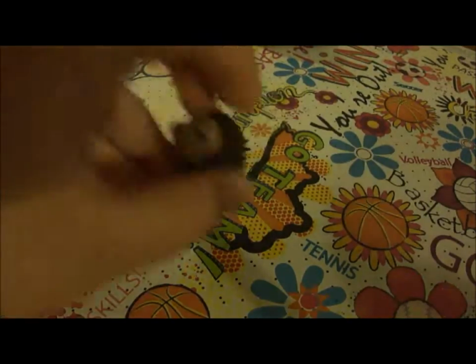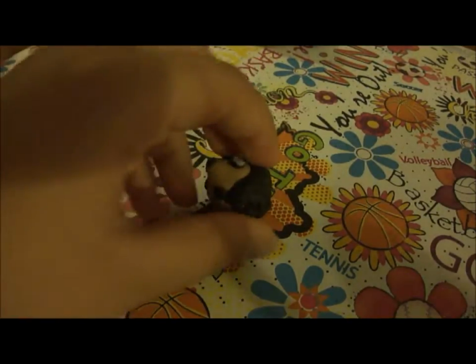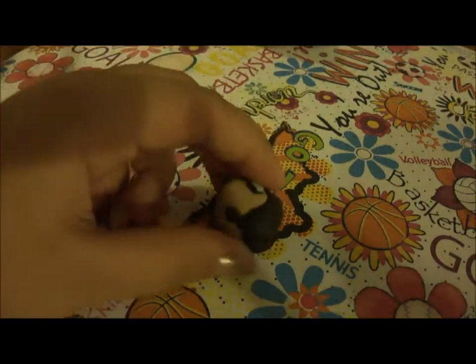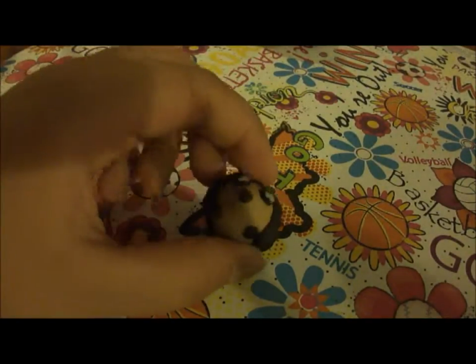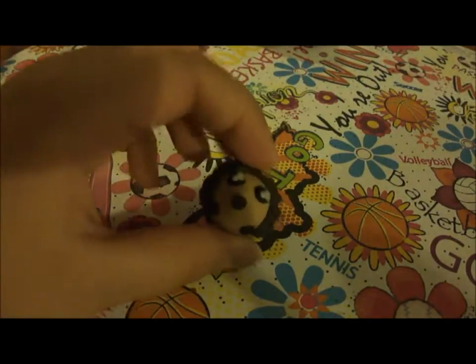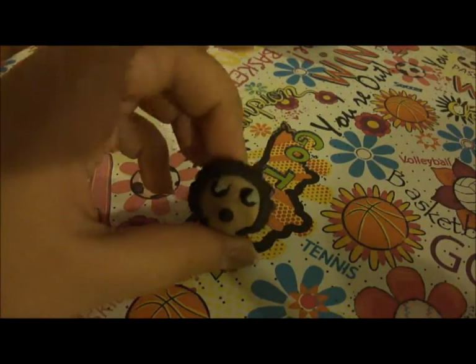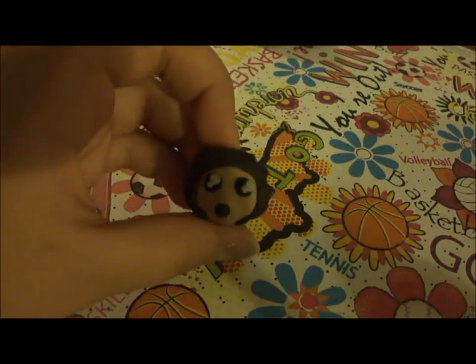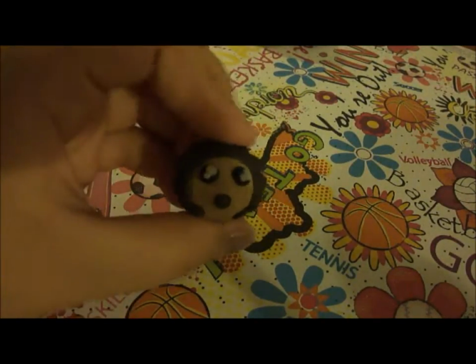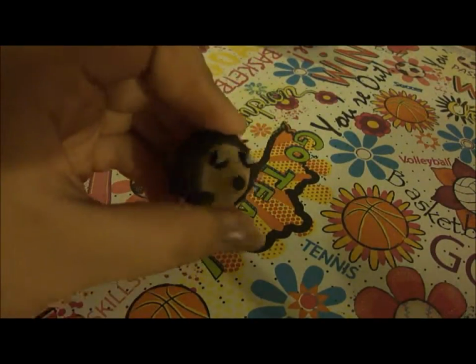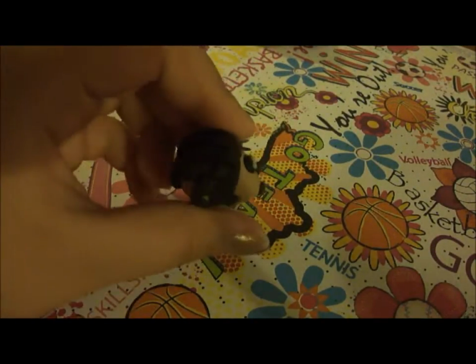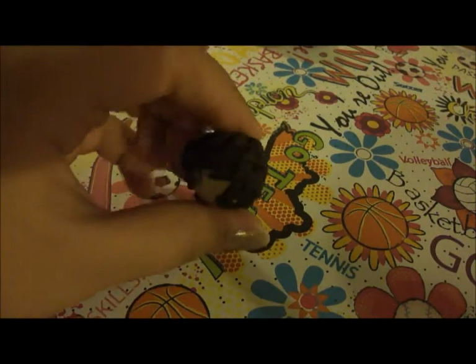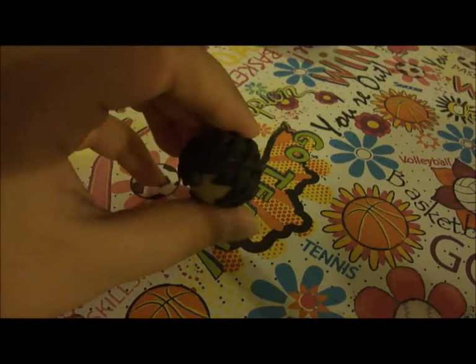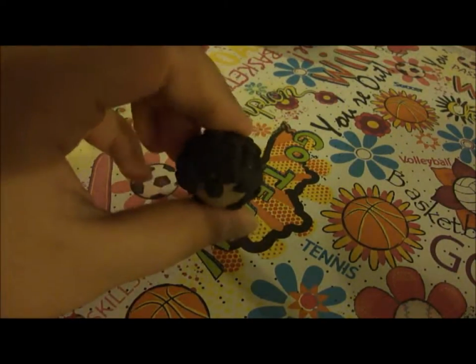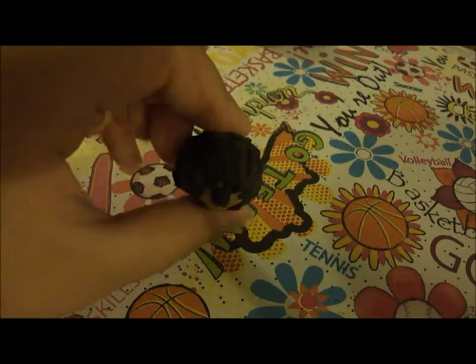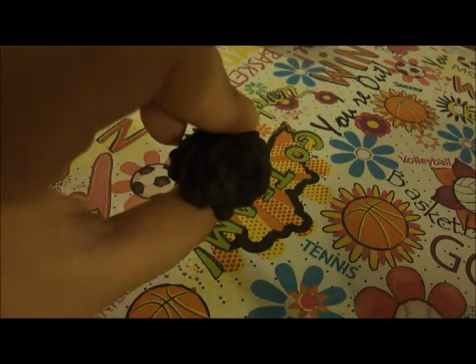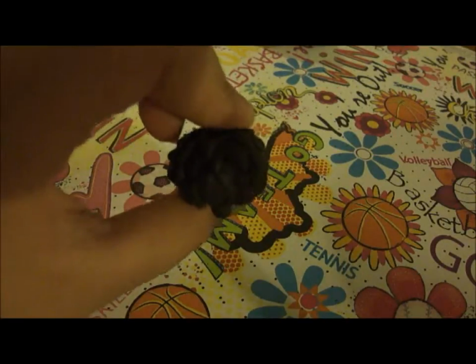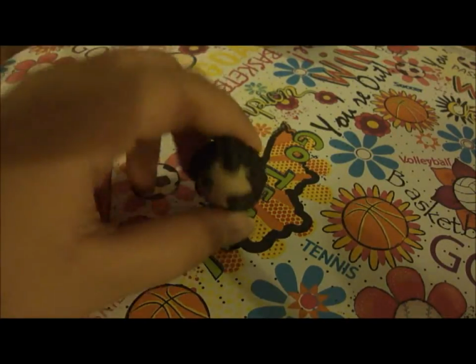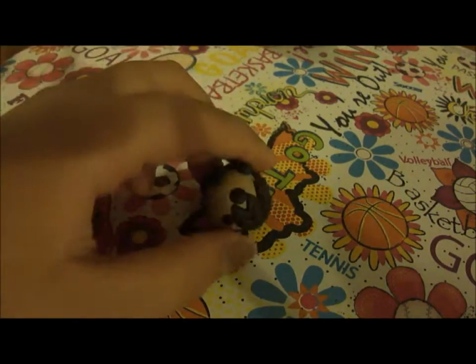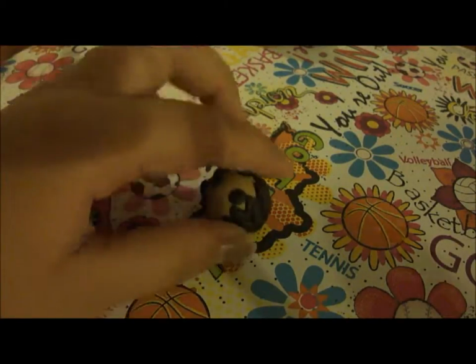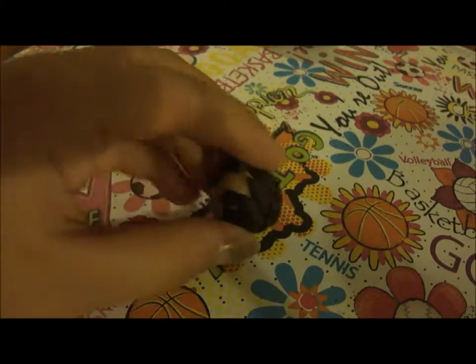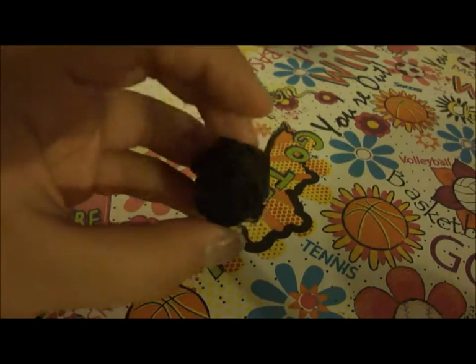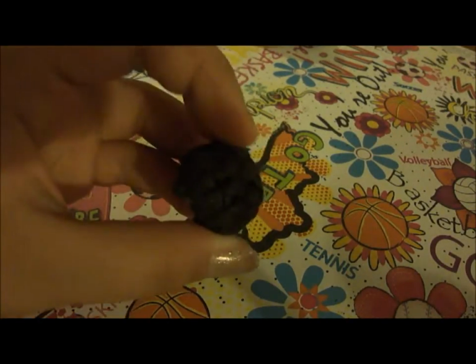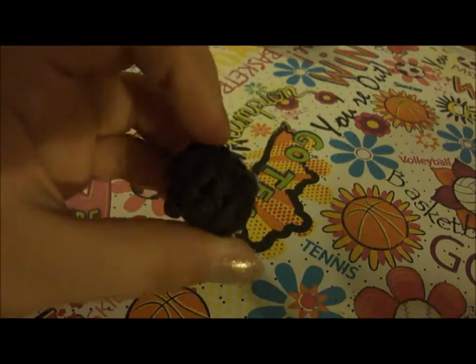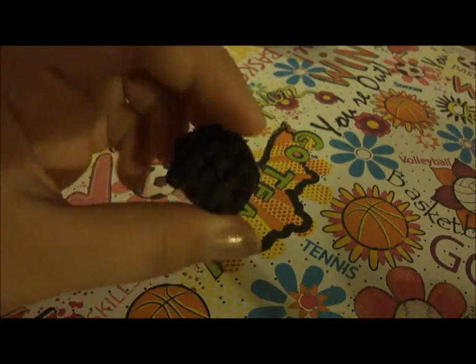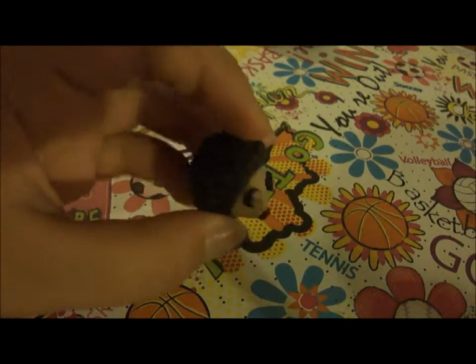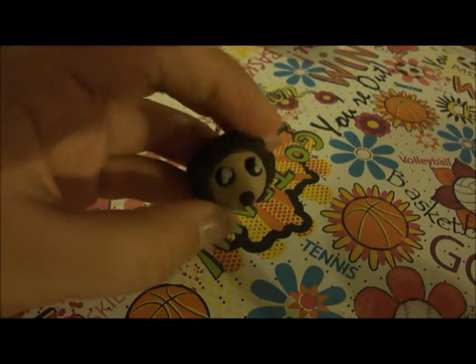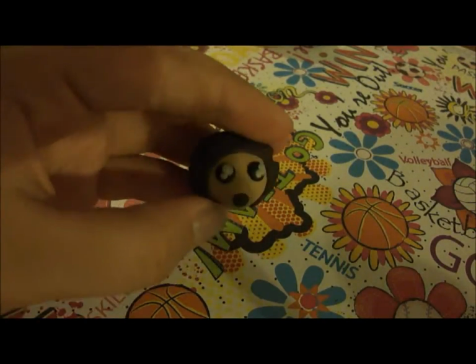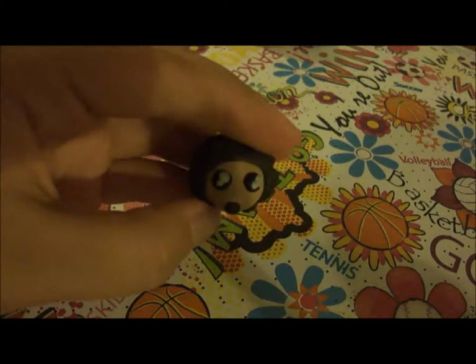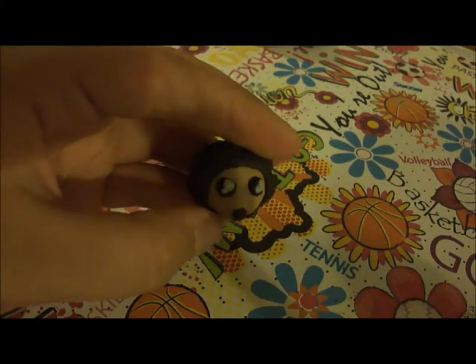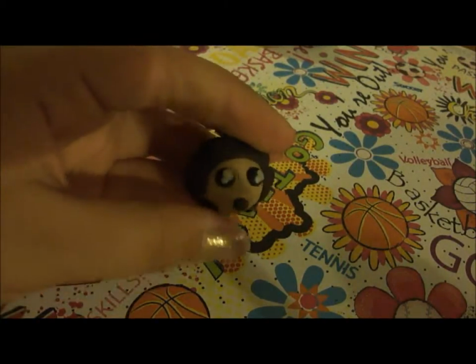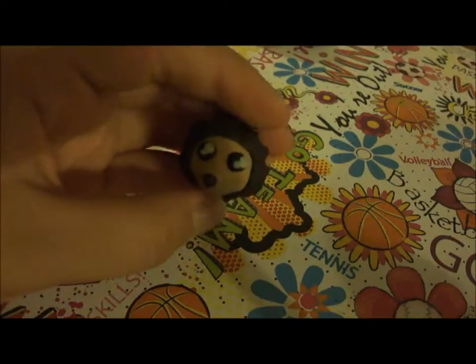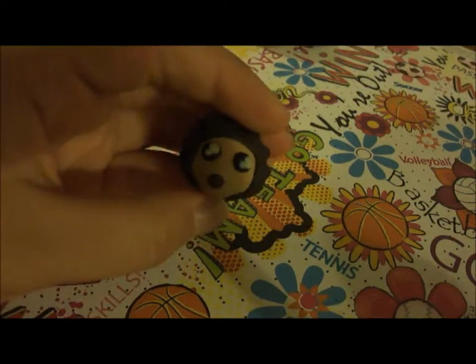Then I have this little hedgehog. It took a long time to do those little spikes, but it was all worth it because he turned out really cute.